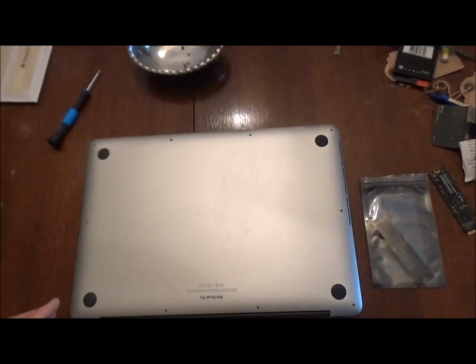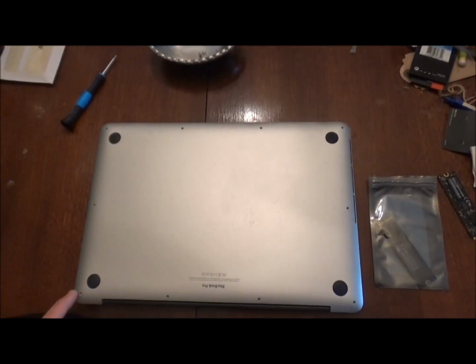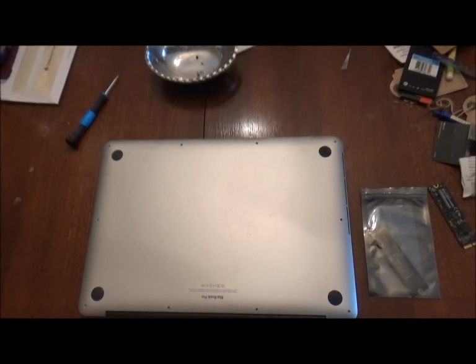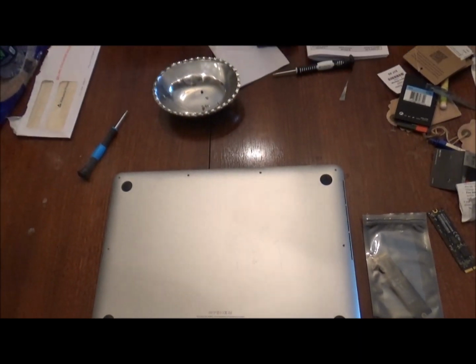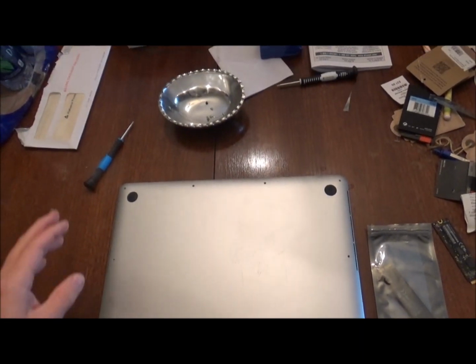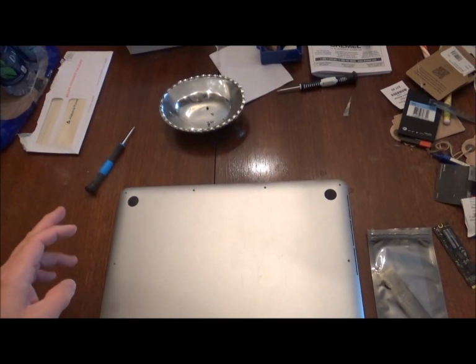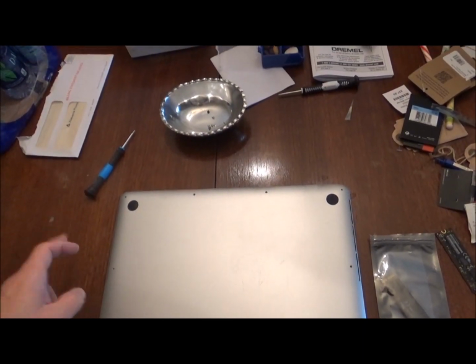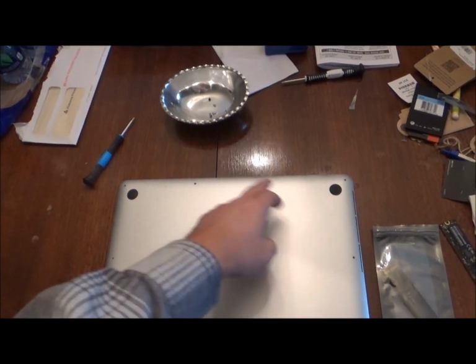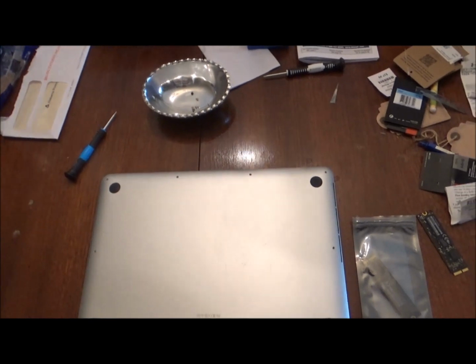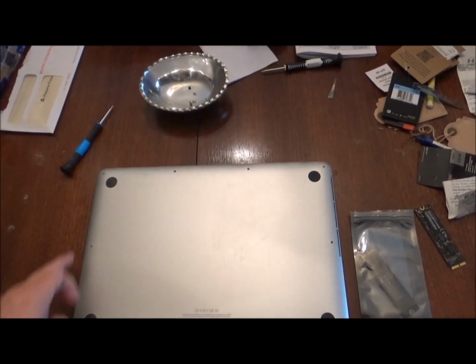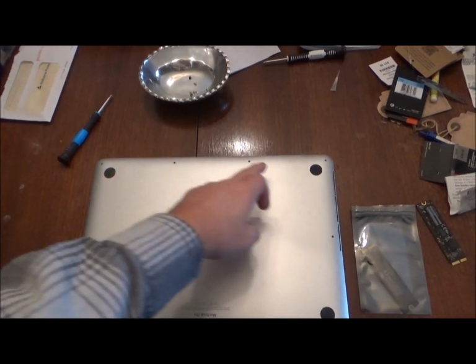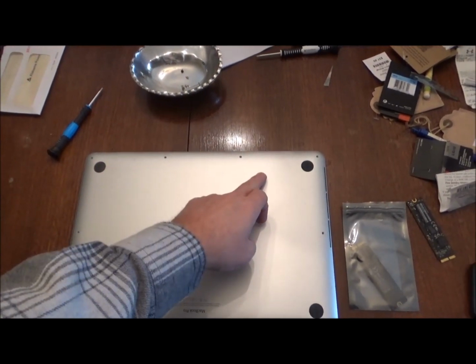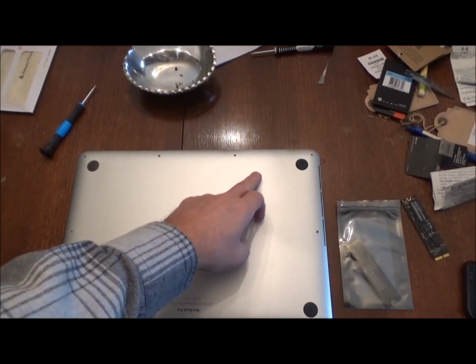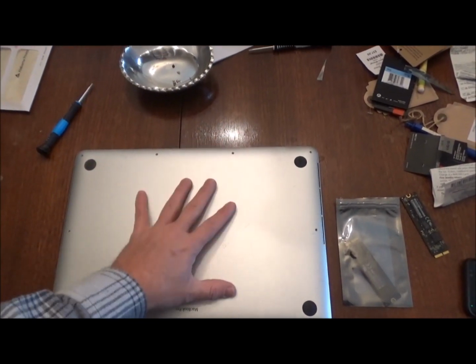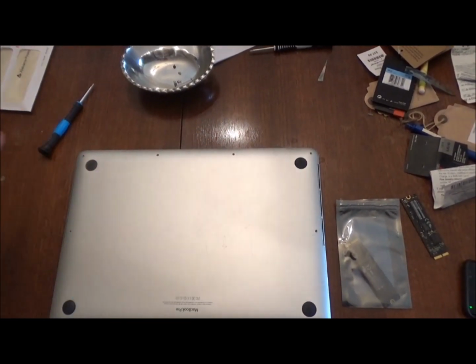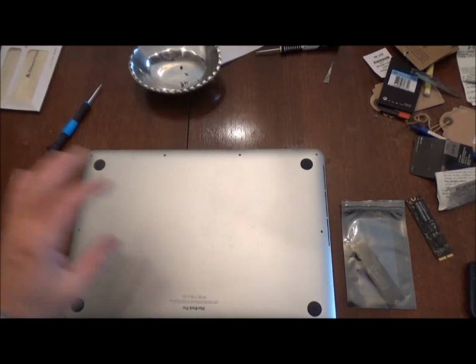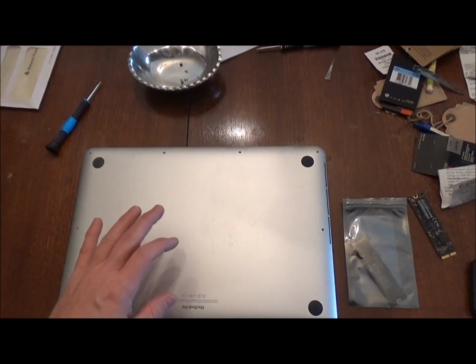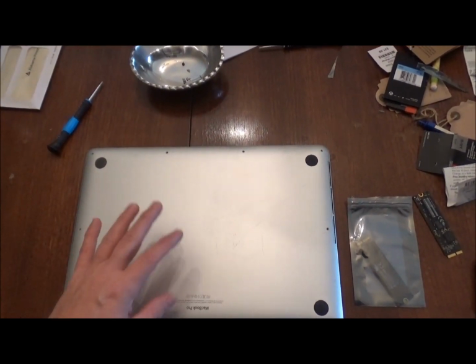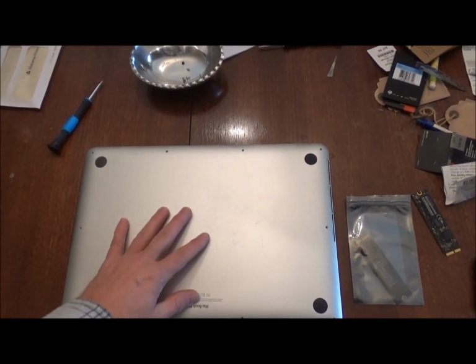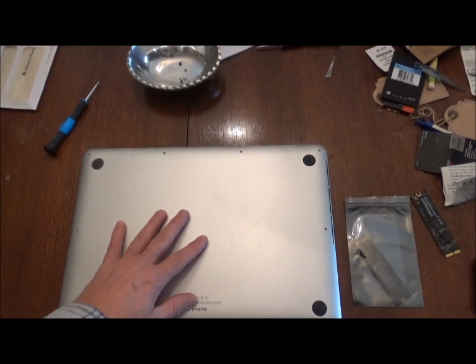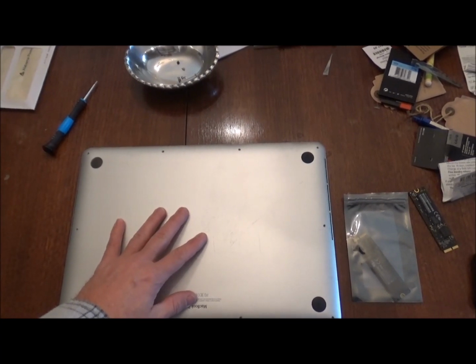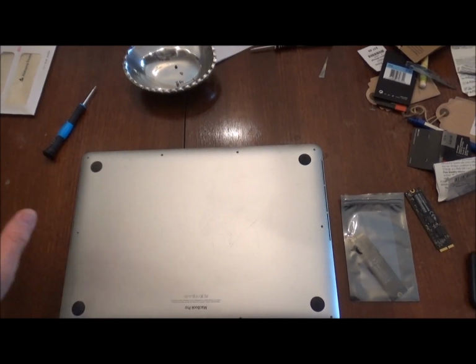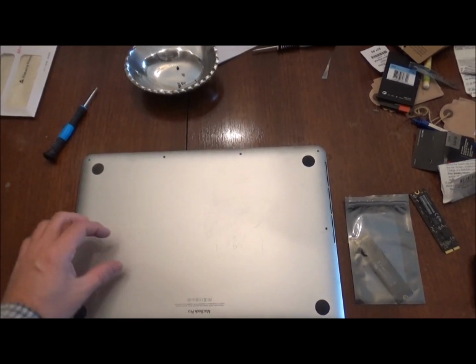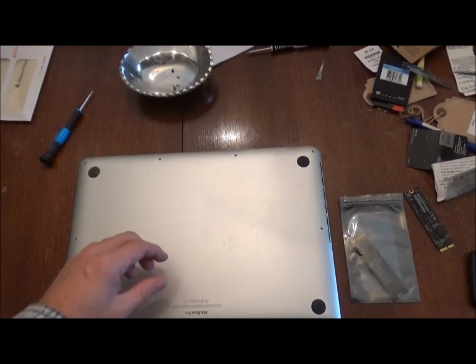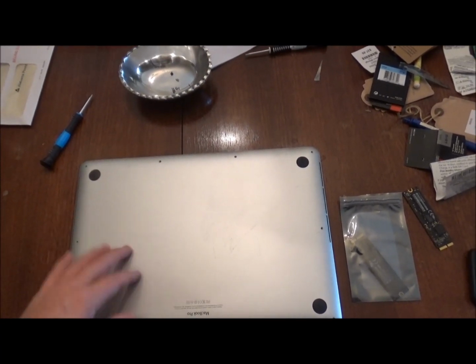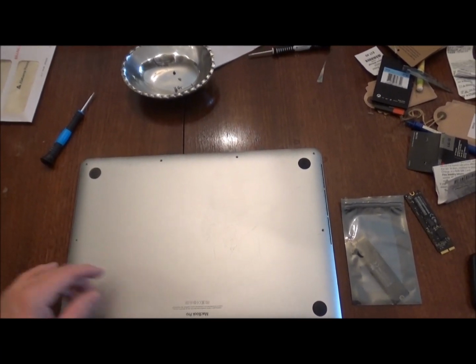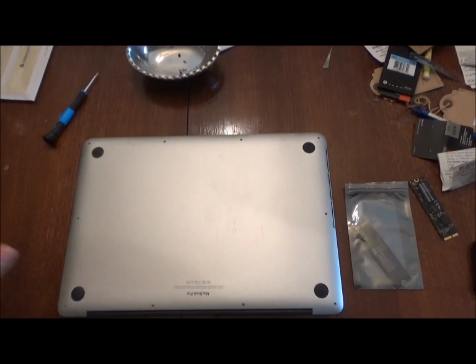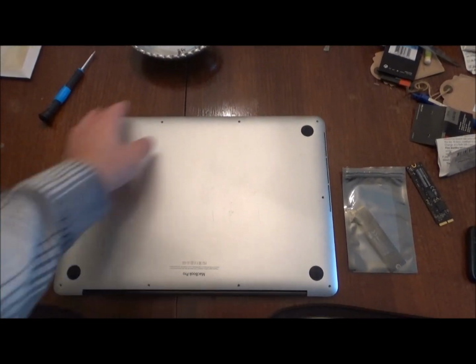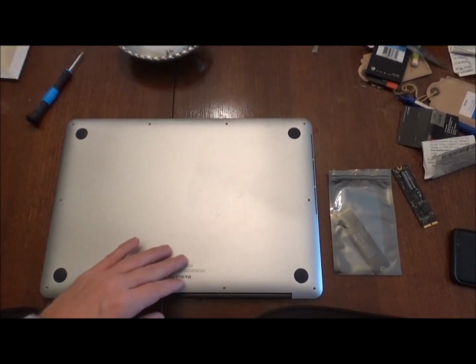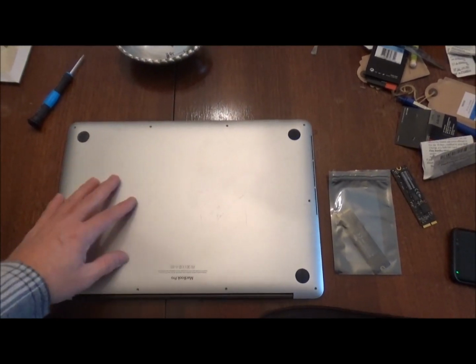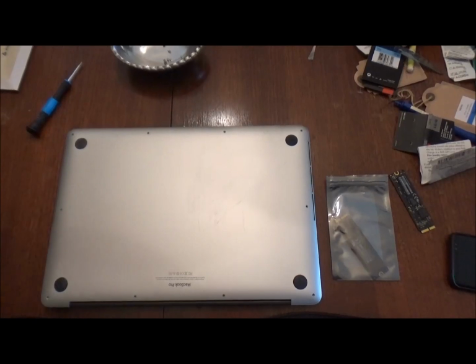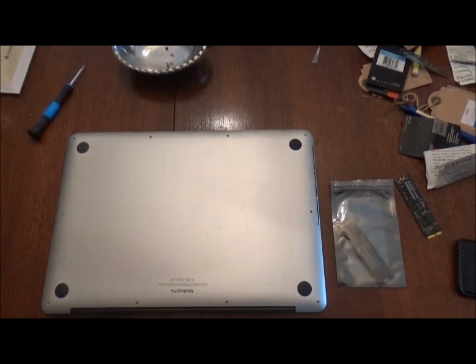You're going to have 10 screws on the bottom that you're going to remove, and then once you pick this up and remove the bottom, you'll have the hard drive and I'll show you that. So let's get these screws off and I'll show you where the hard drive is.